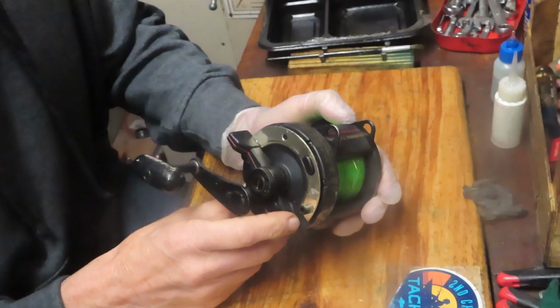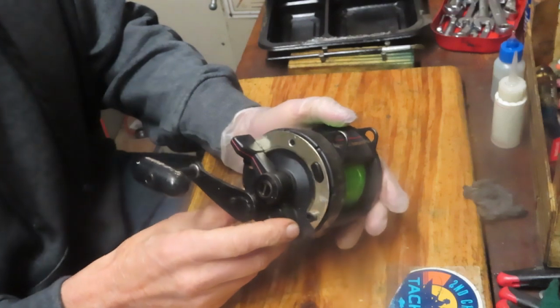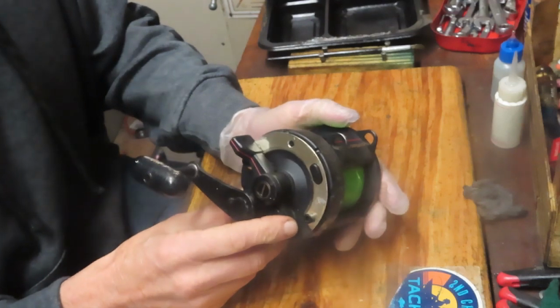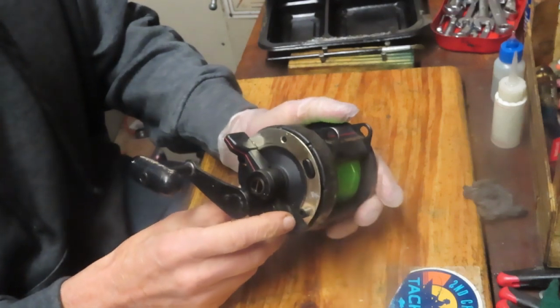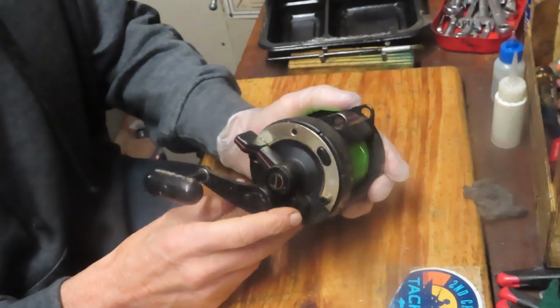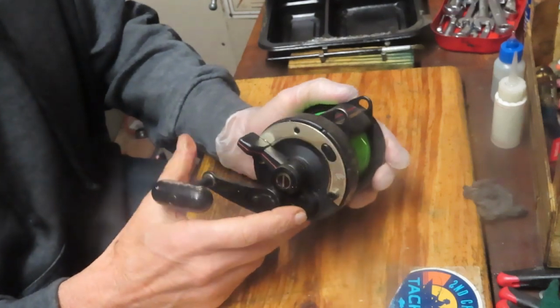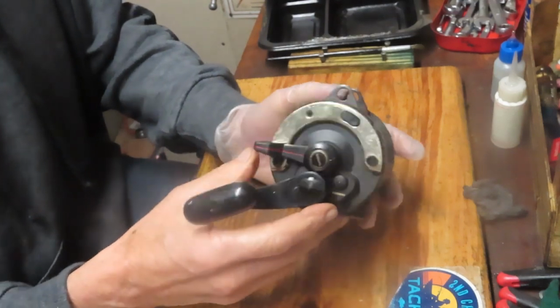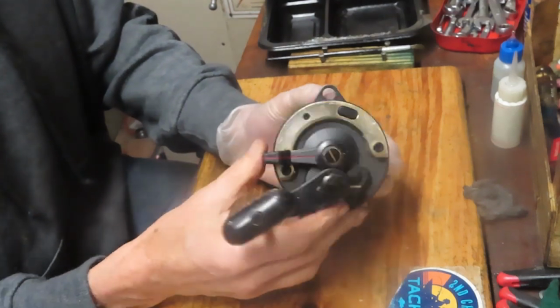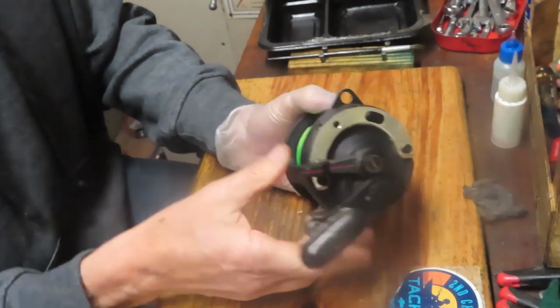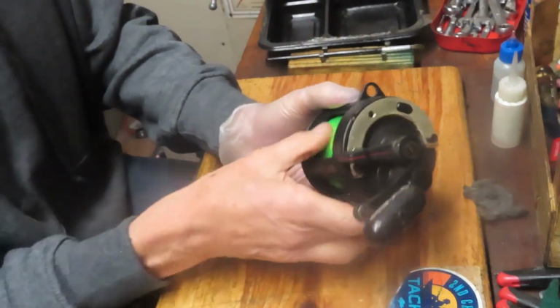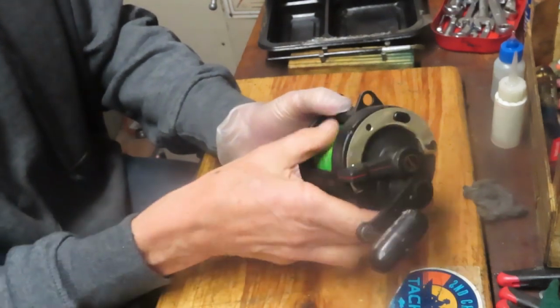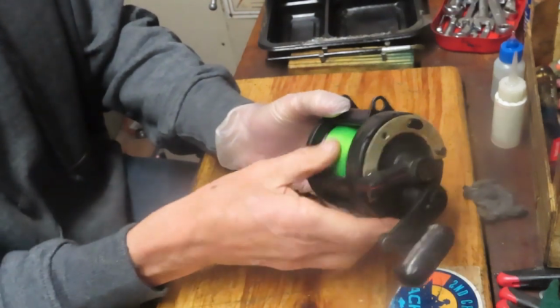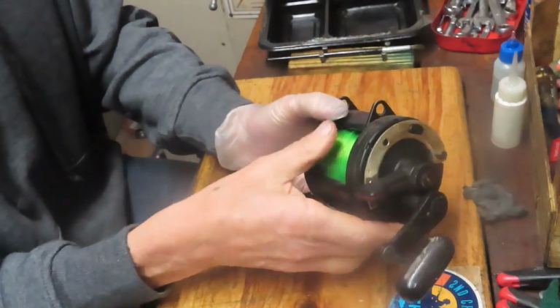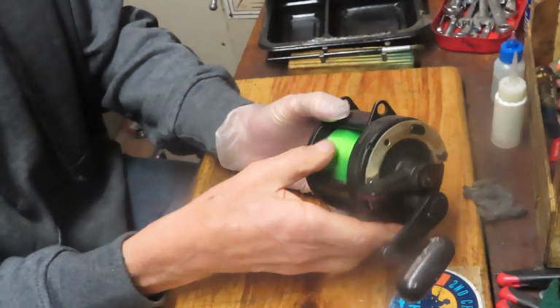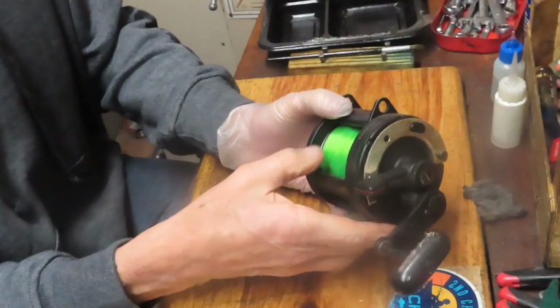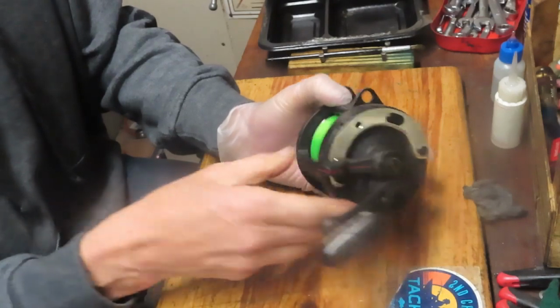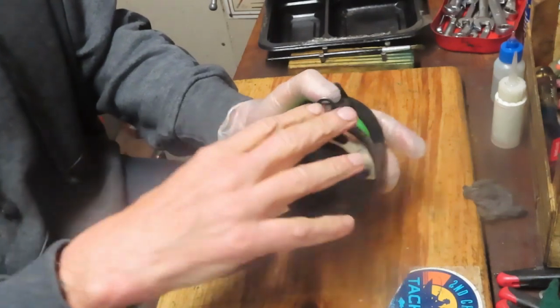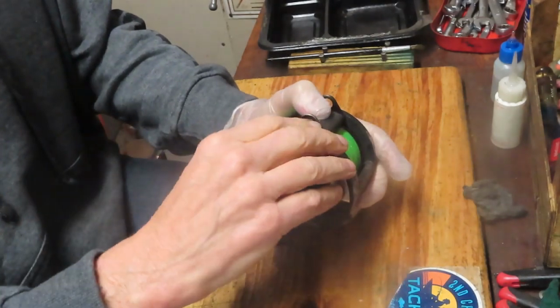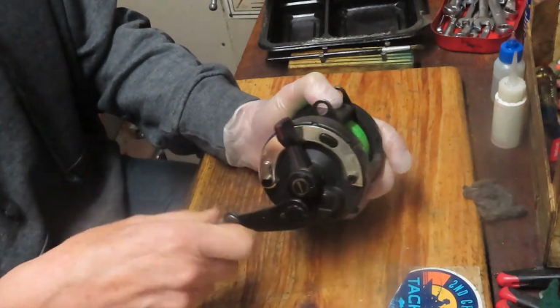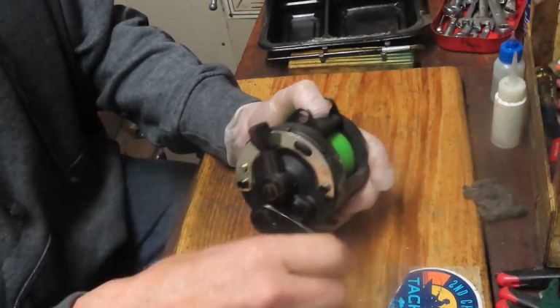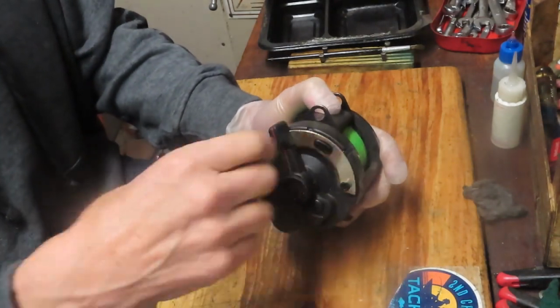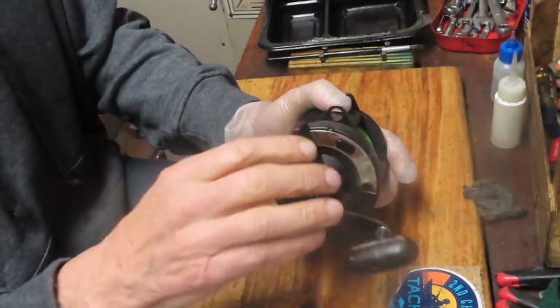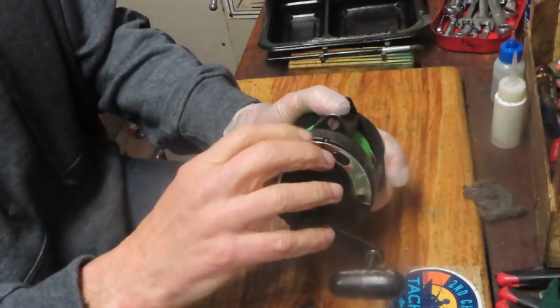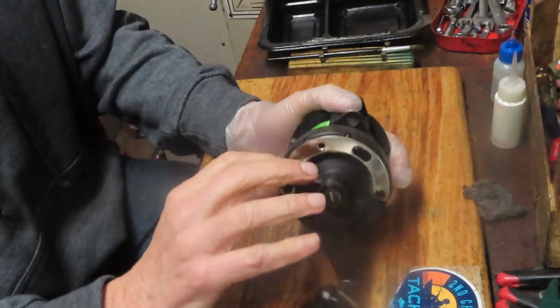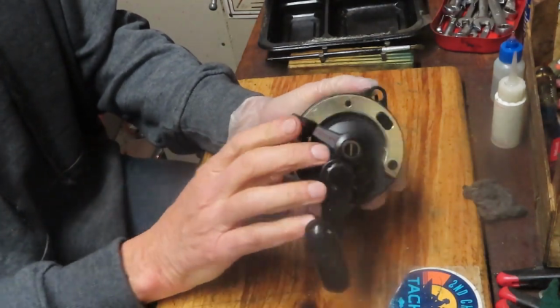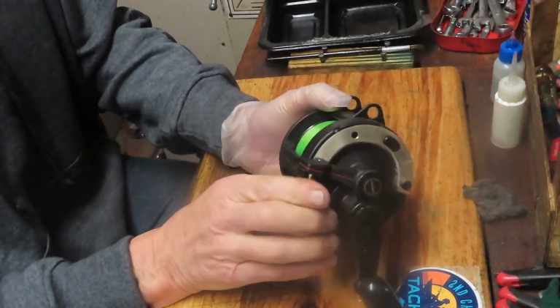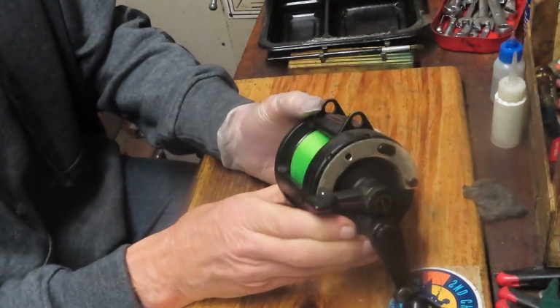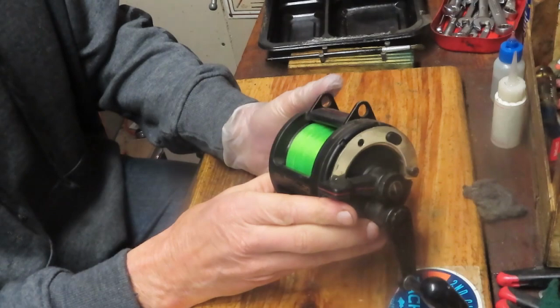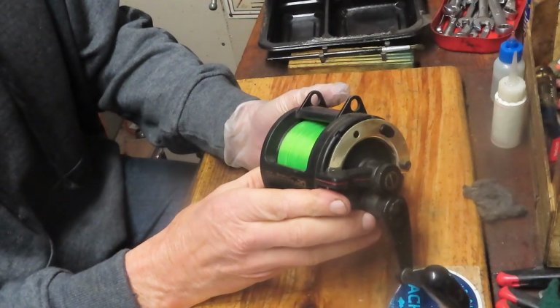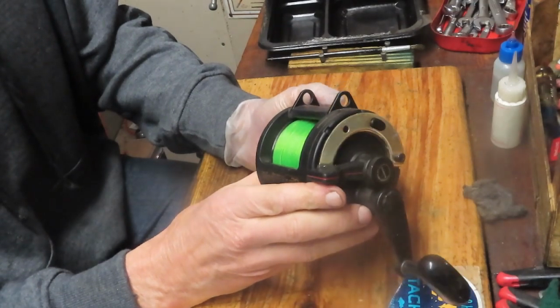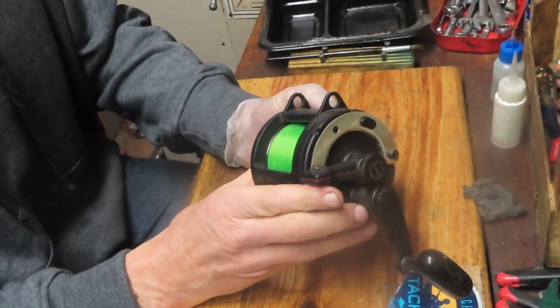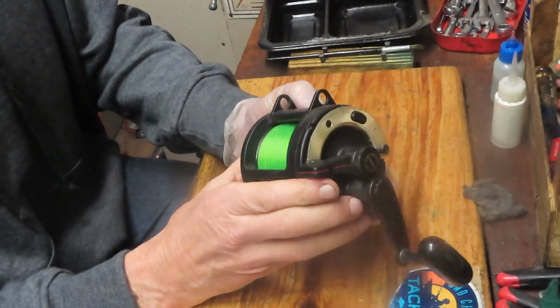This one I chose because it's kind of an interesting issue. When you're in free spool, it doesn't turn that easy. Same thing when you're in lever drag — it turns but not that easy and it's binding.